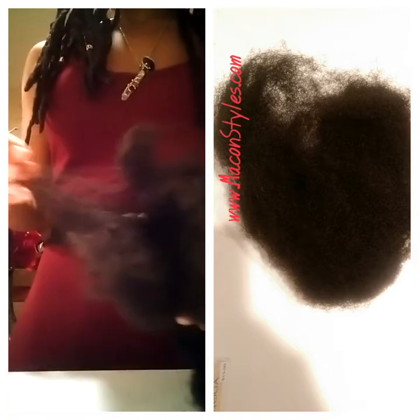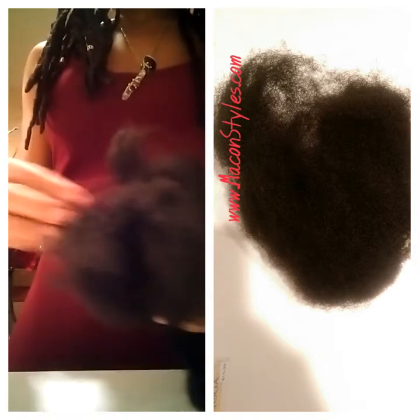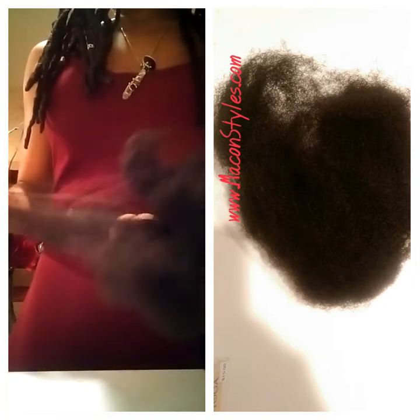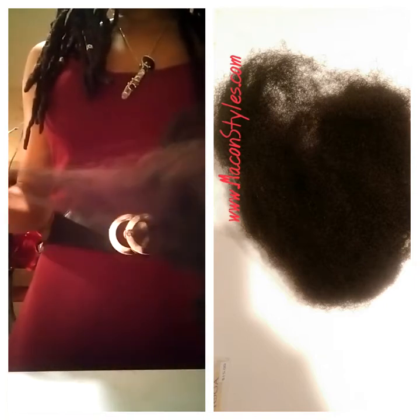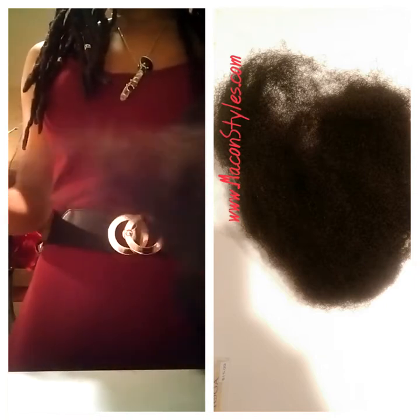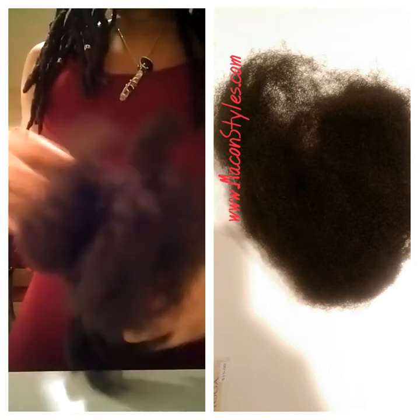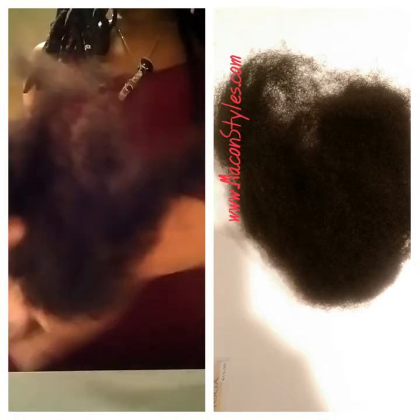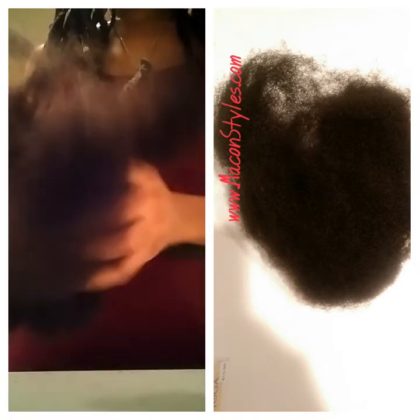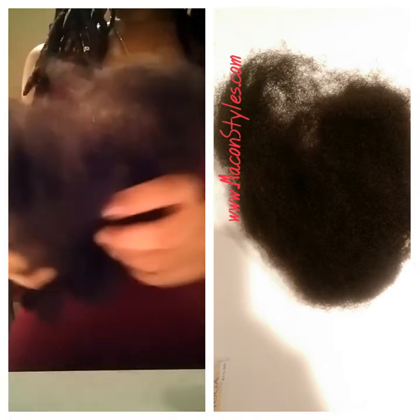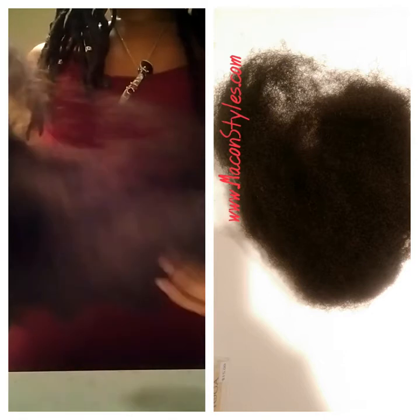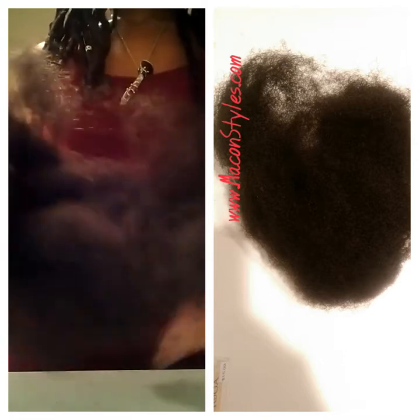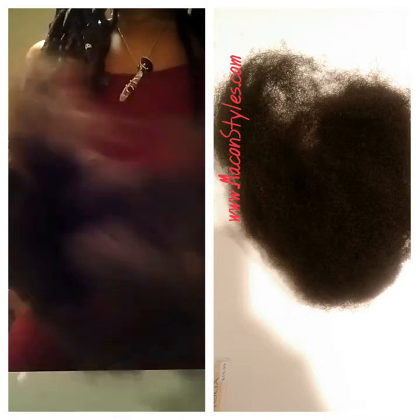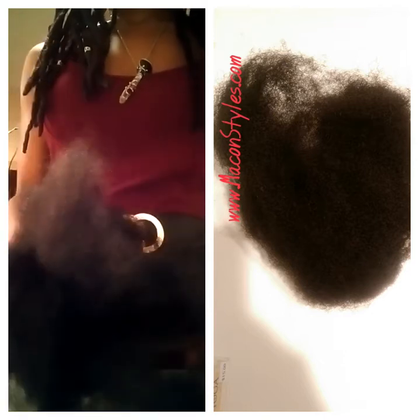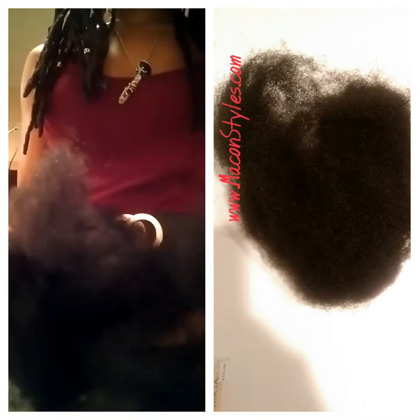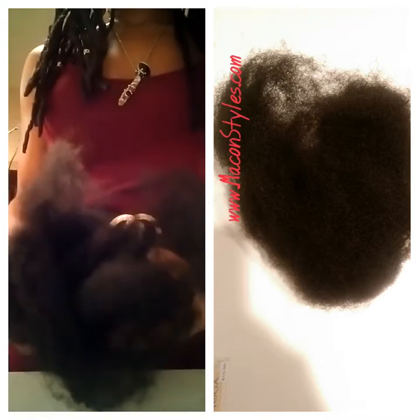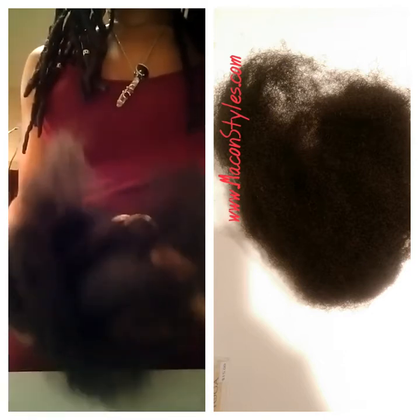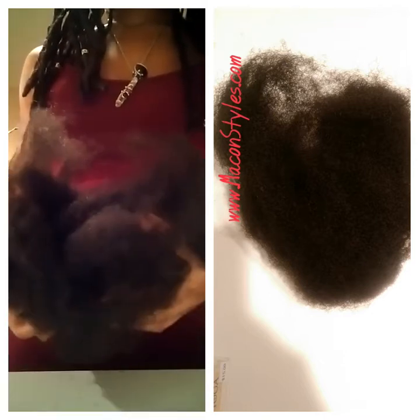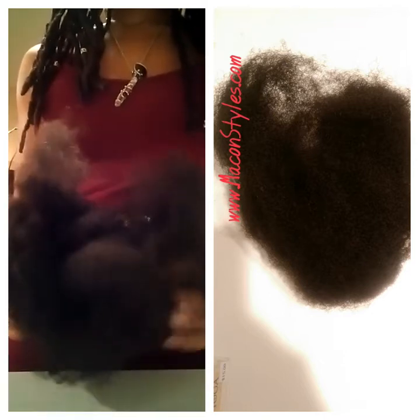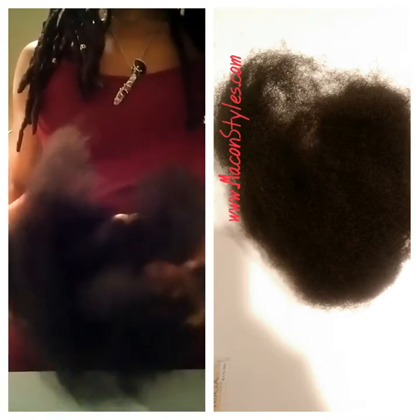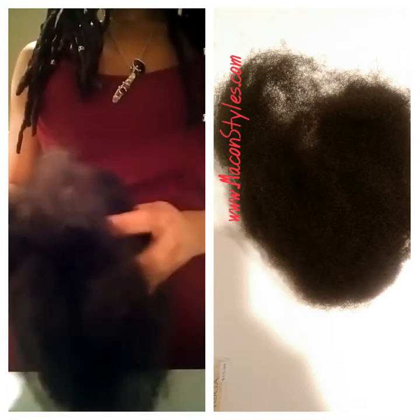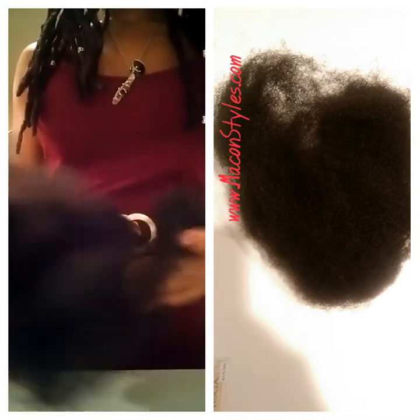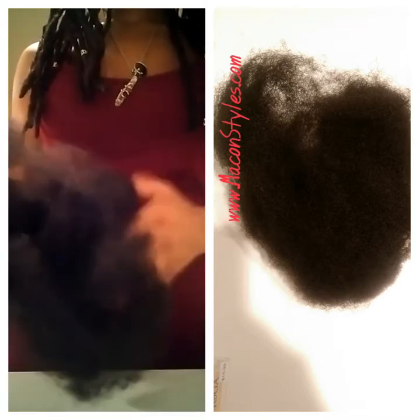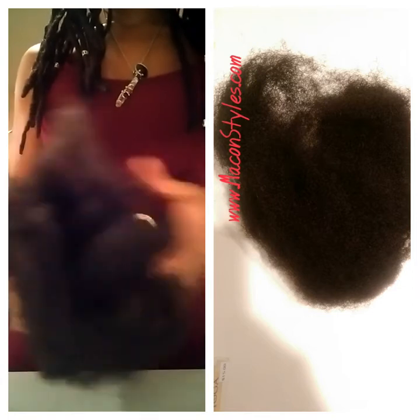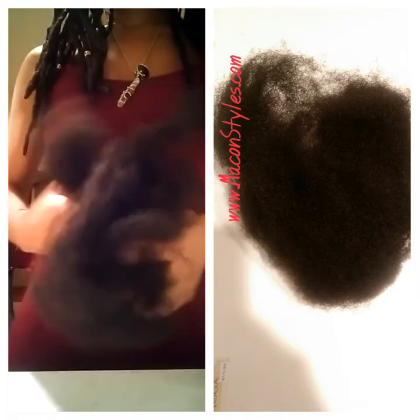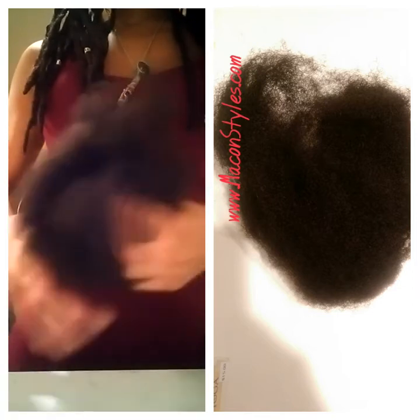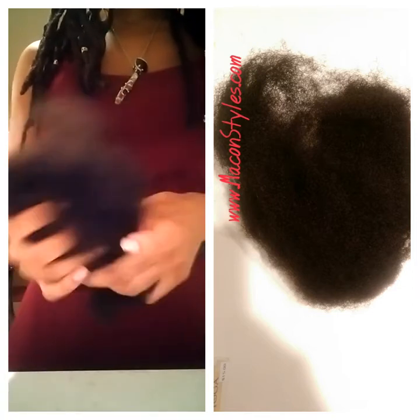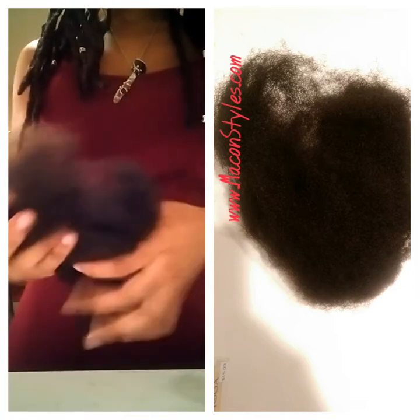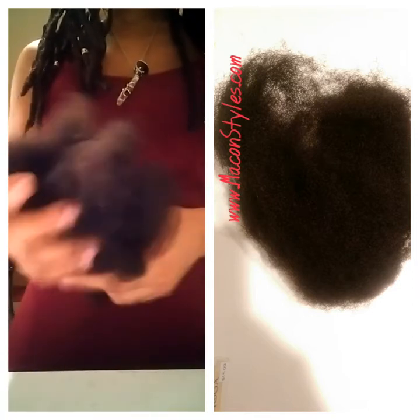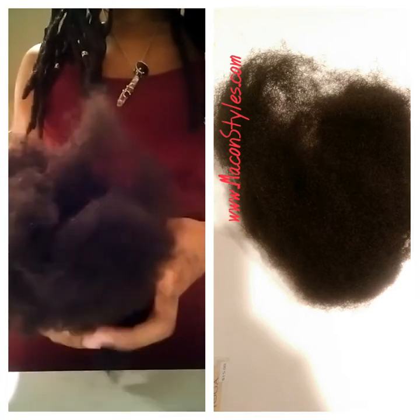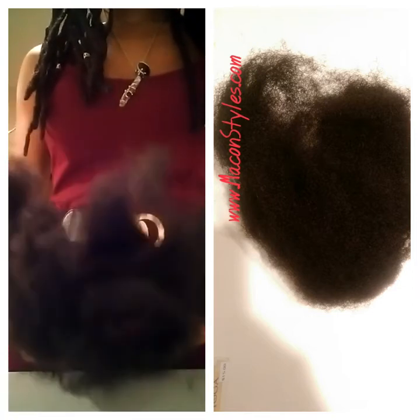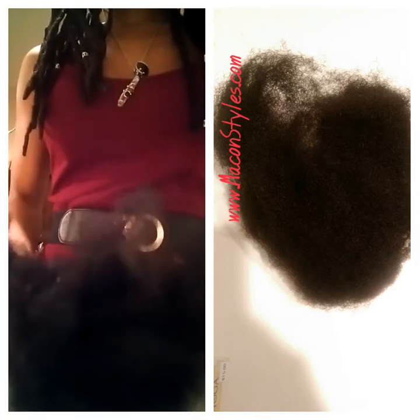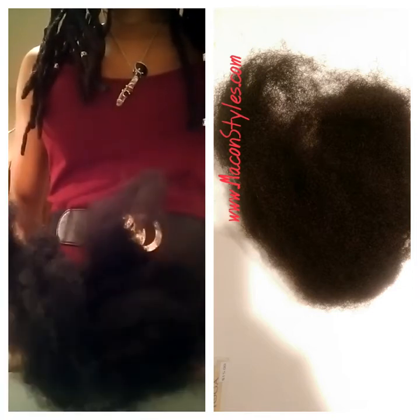It does not feel like good hair. This feels like African-American hair, and this is the hair that you need in order to do the permanent lock extensions and for them to look as natural as possible.